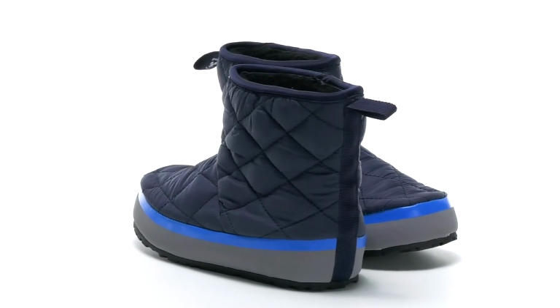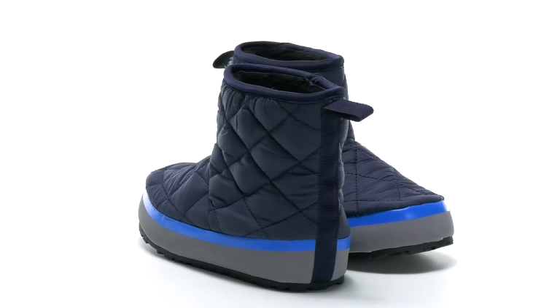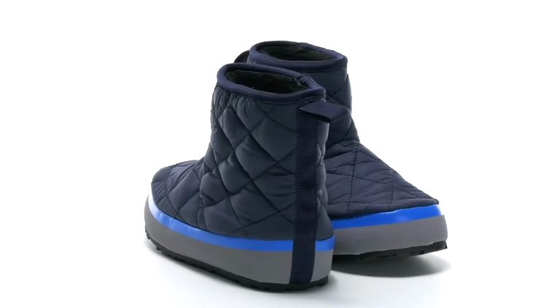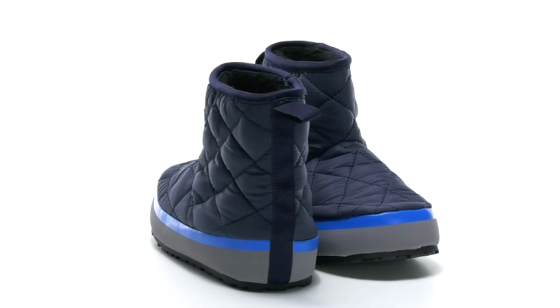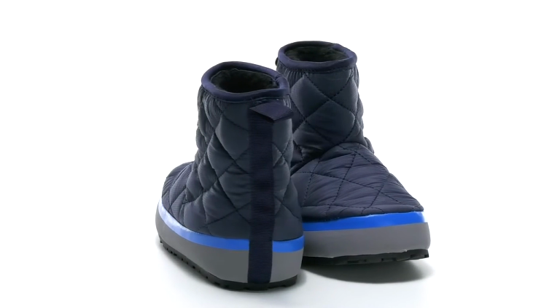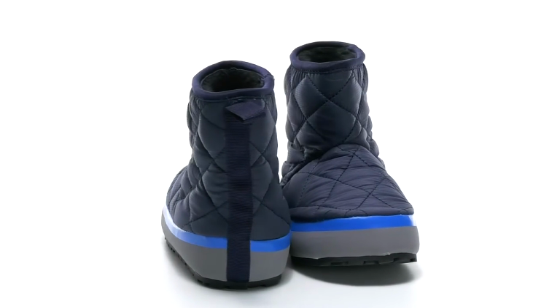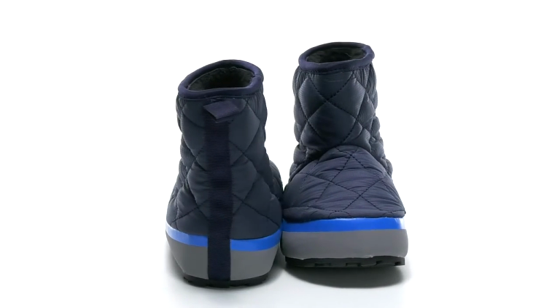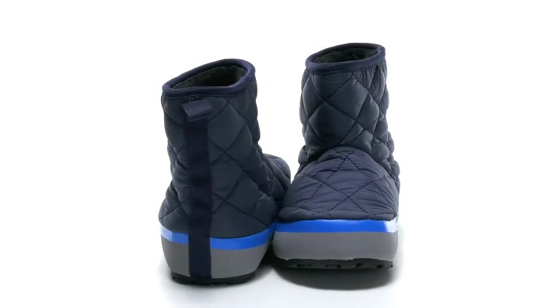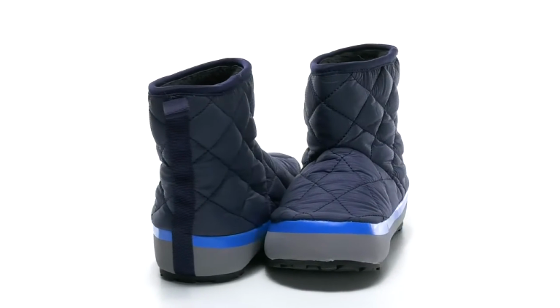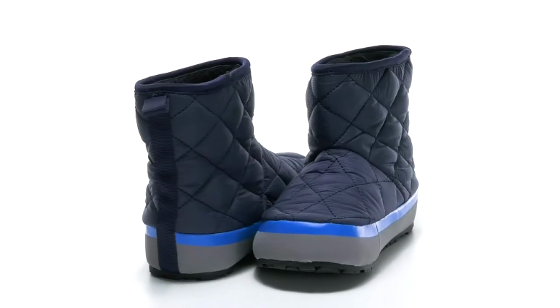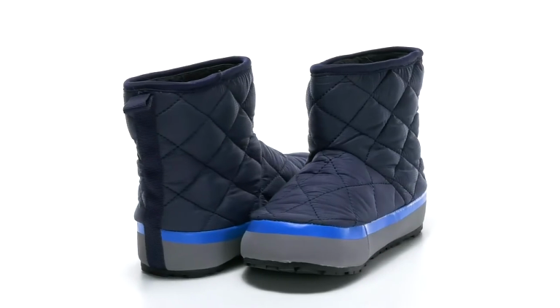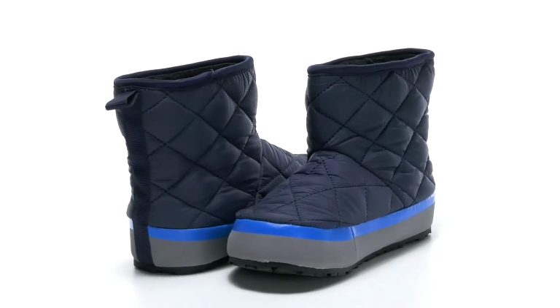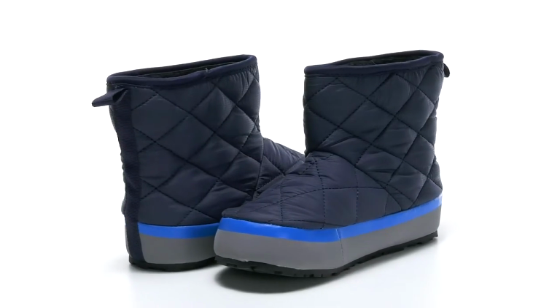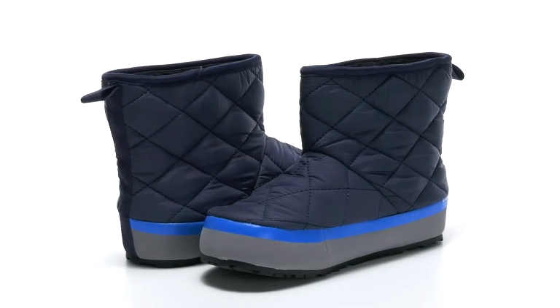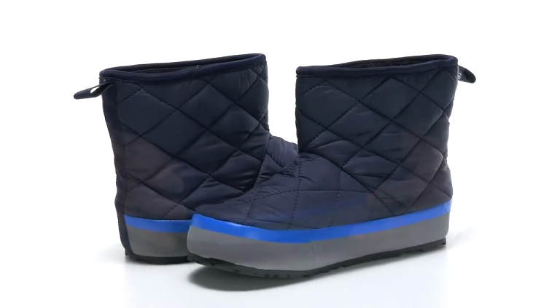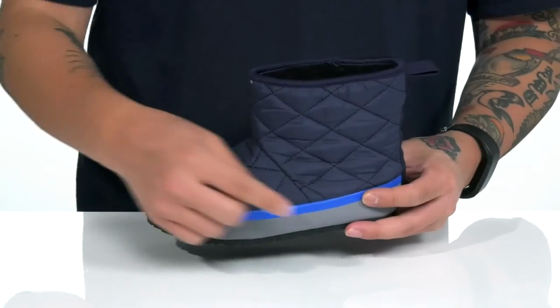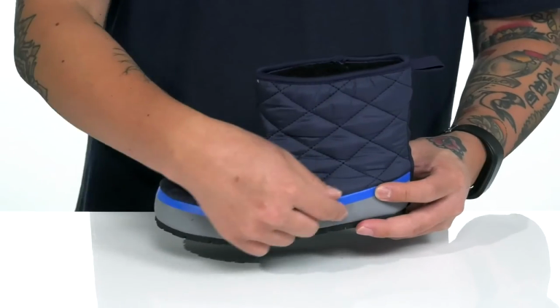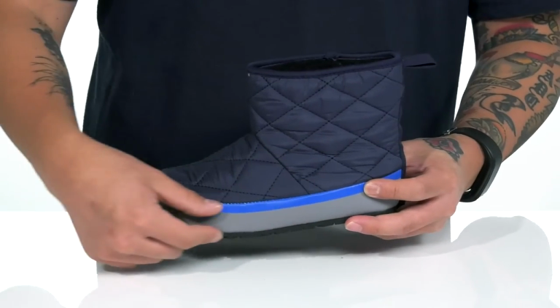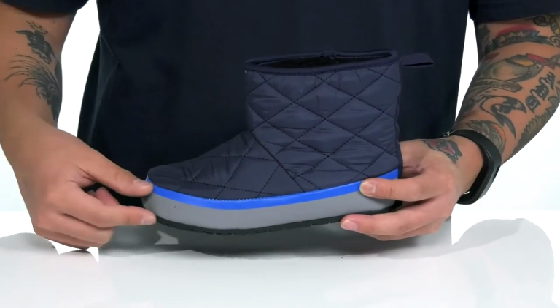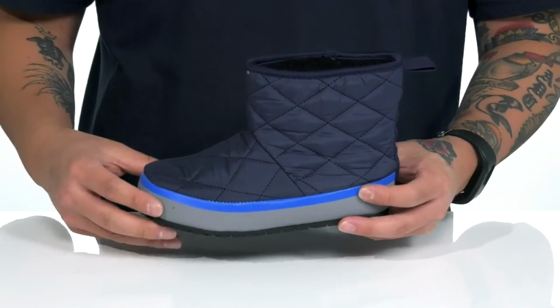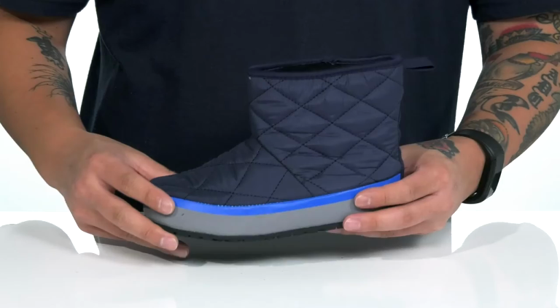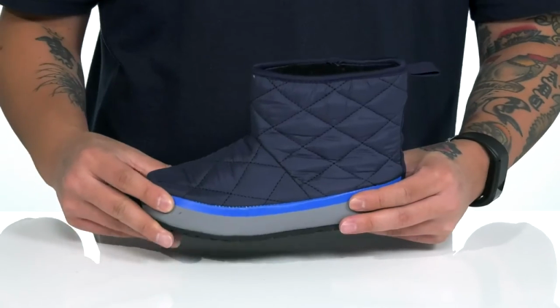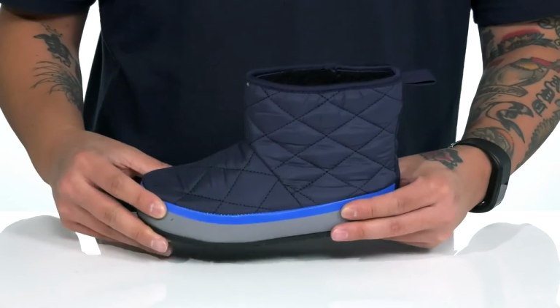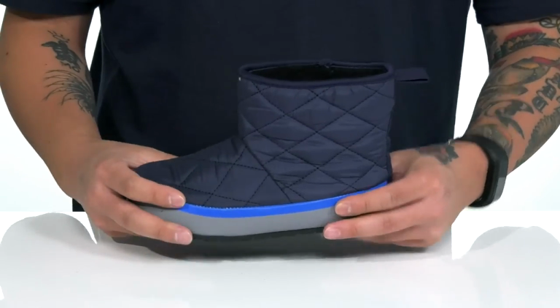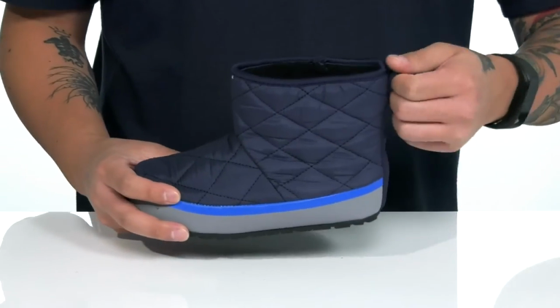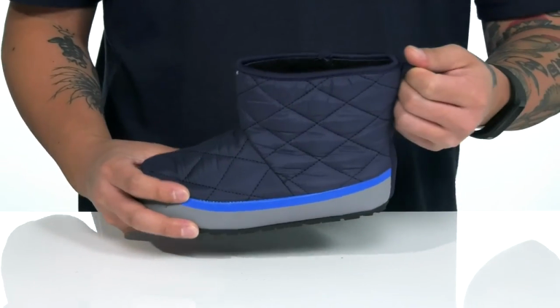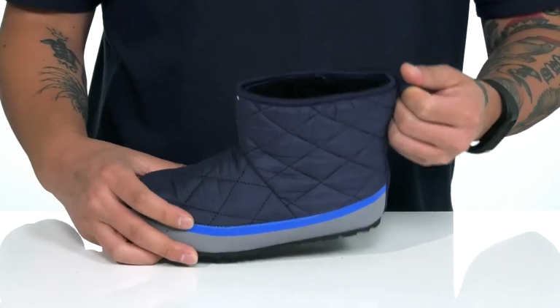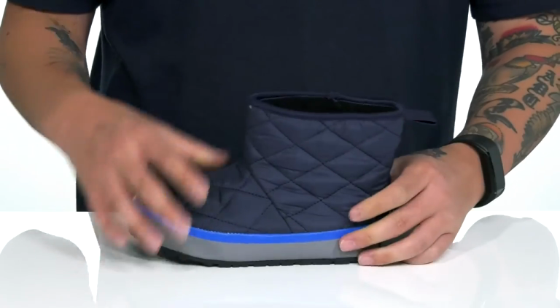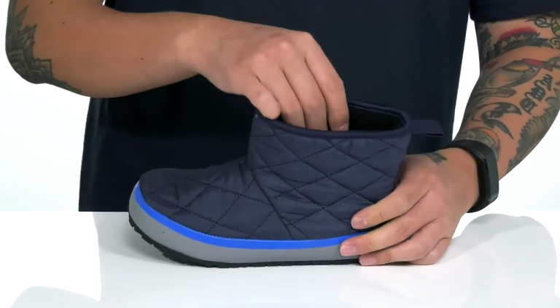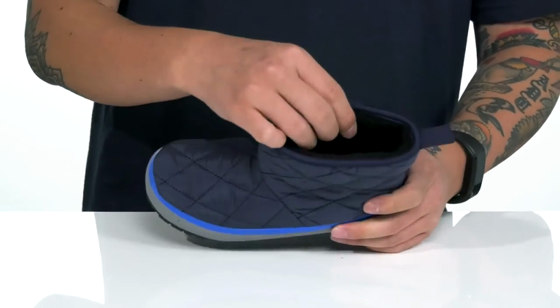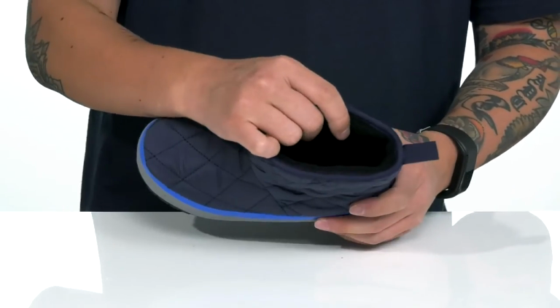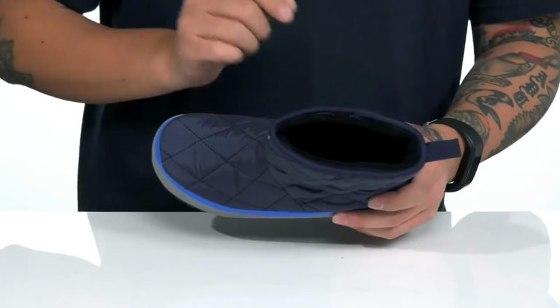The Puffy Mid from Kamik Kids features a vegan-friendly design made with a textile upper with a quilted look for added style and warmth. You've also got this great rand detailing on the bottom half, made with a durable synthetic material. There's a pull tab located here at the heel, with a soft faux fur lining to keep them warm and cozy.